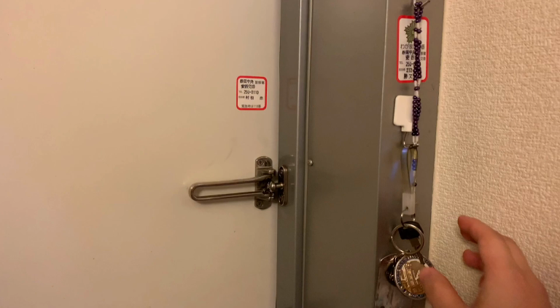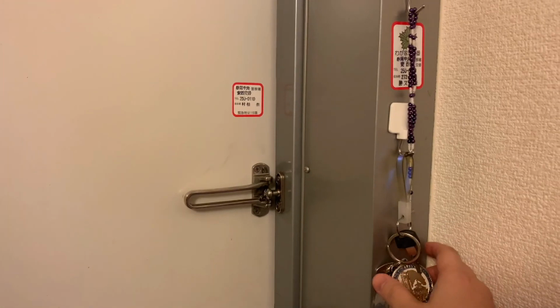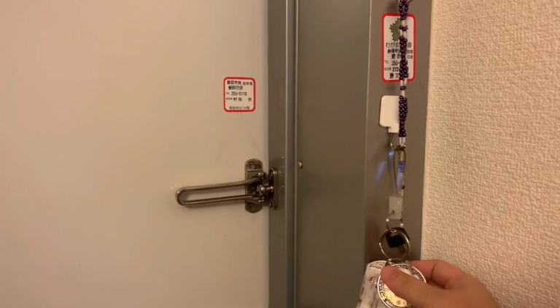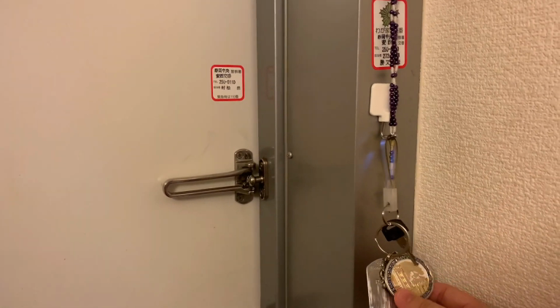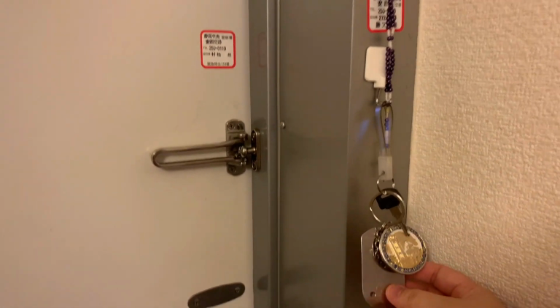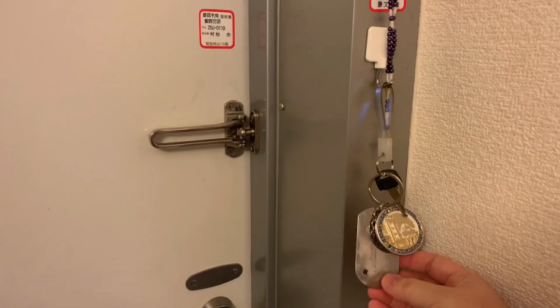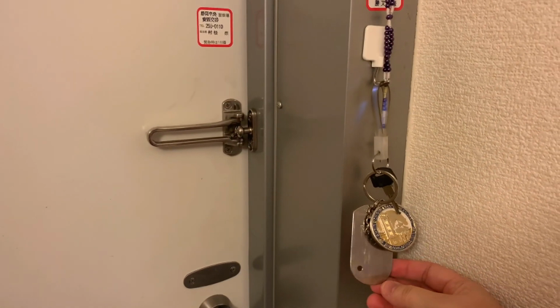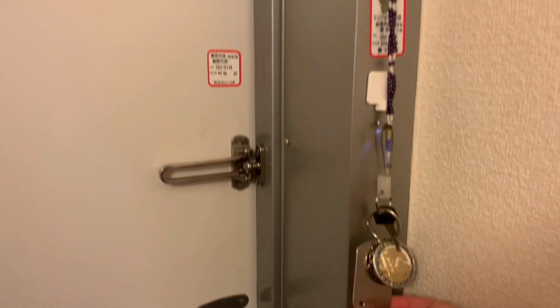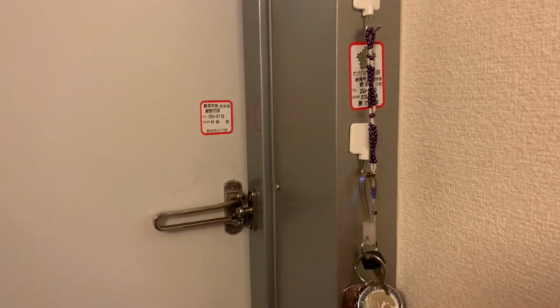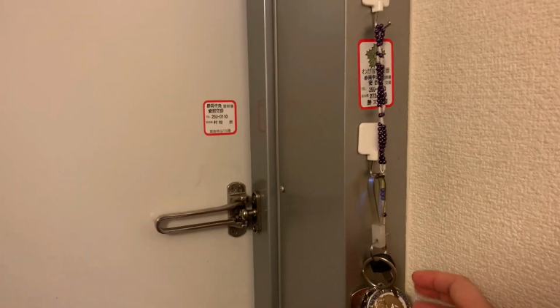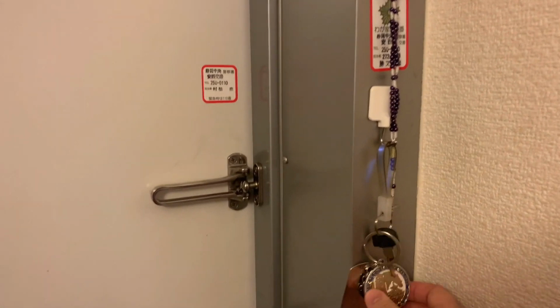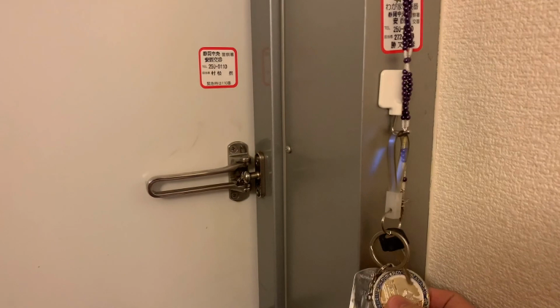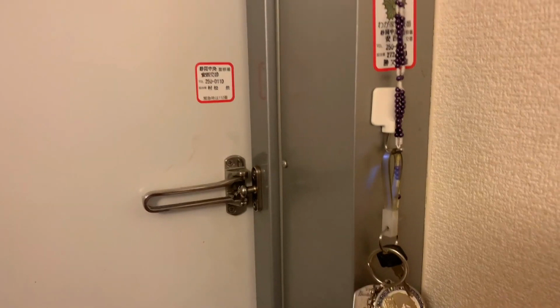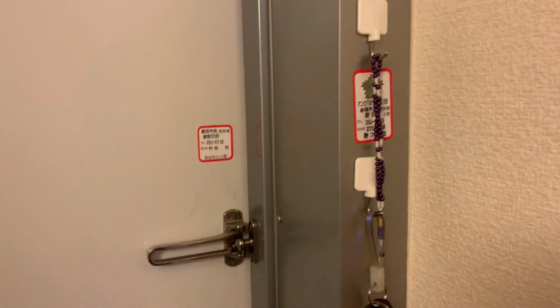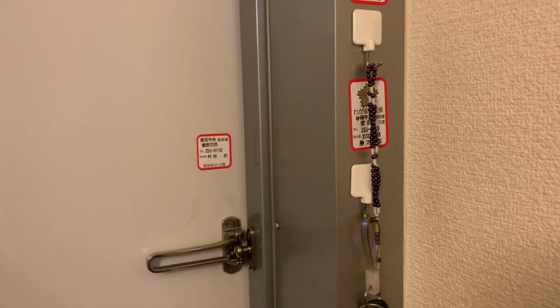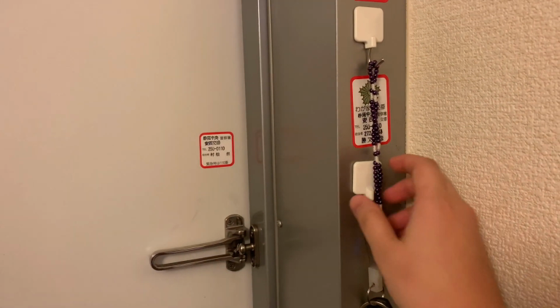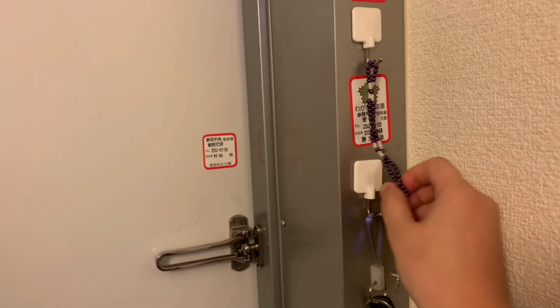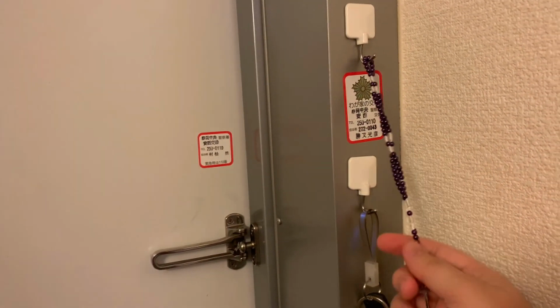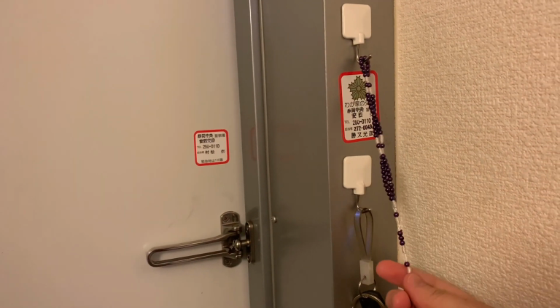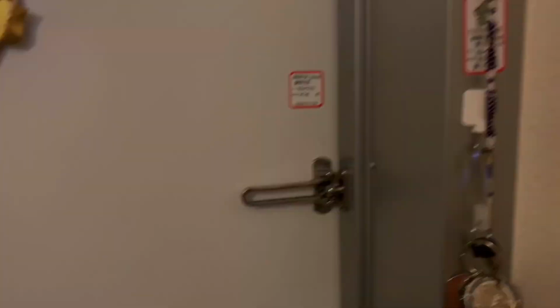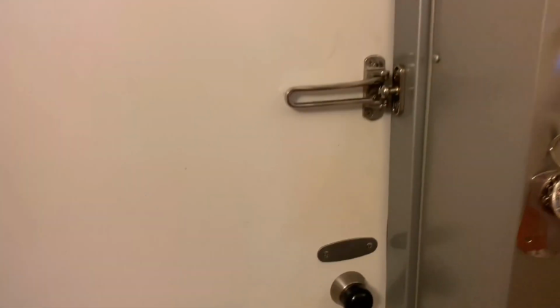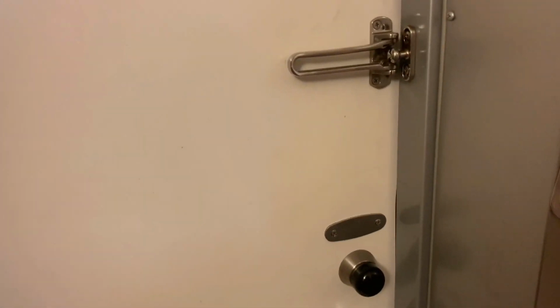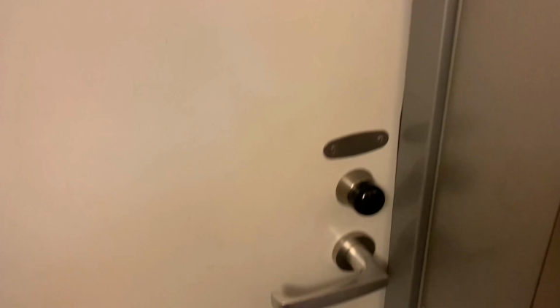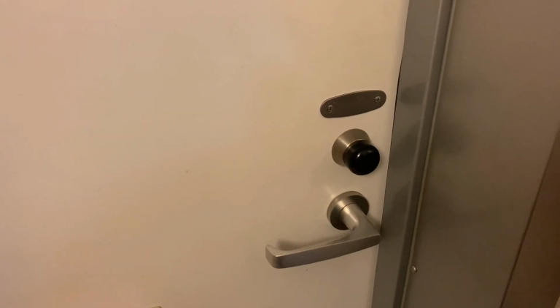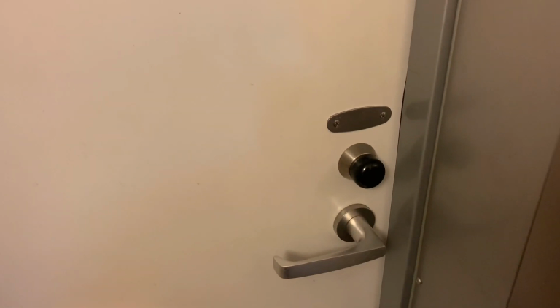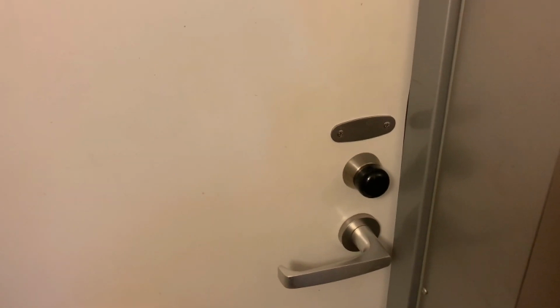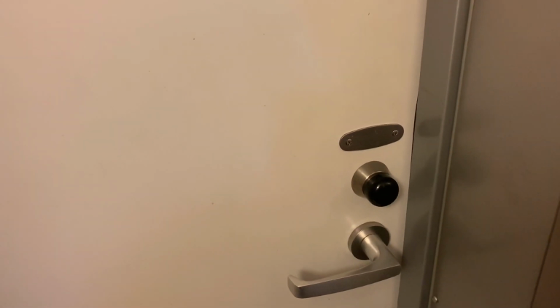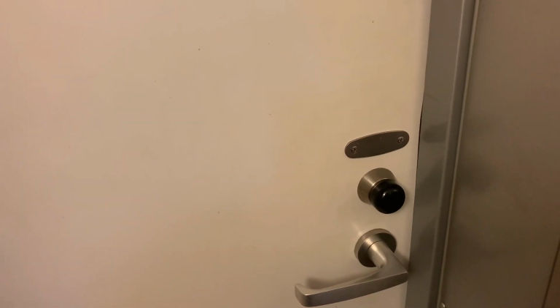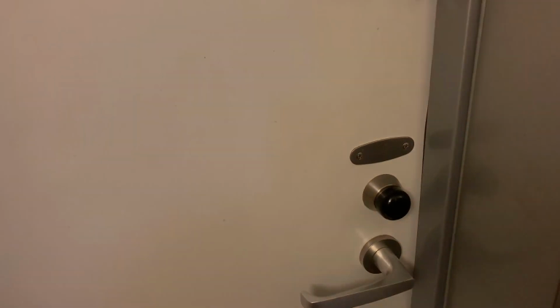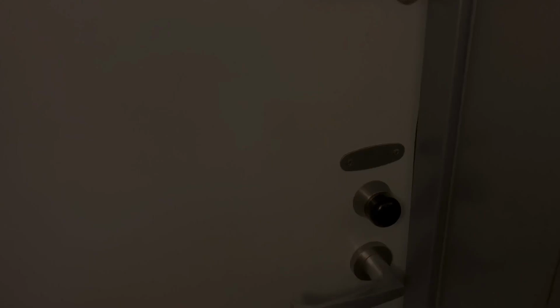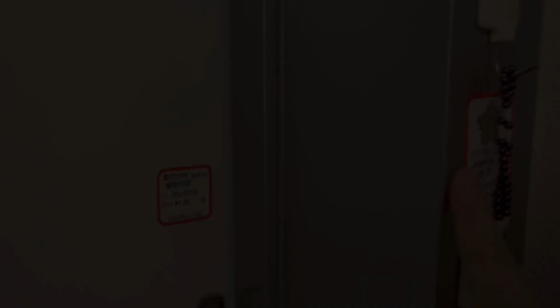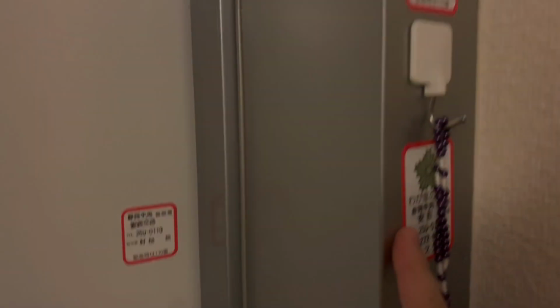So when you enter the door, you can see my apartment key and my bike key, and my rosary, and also the doorknob and the door lock.